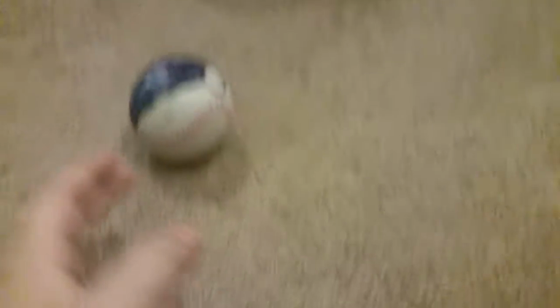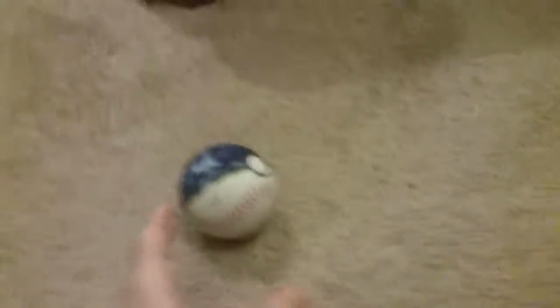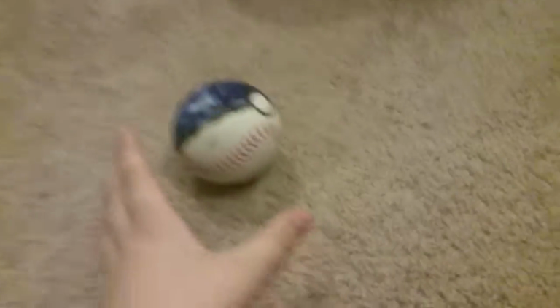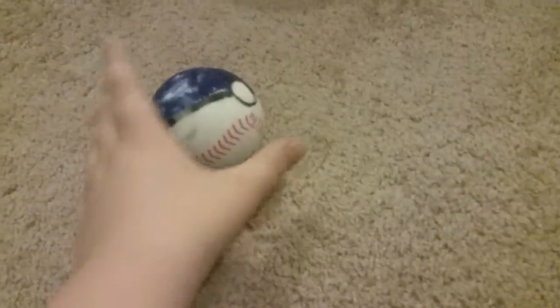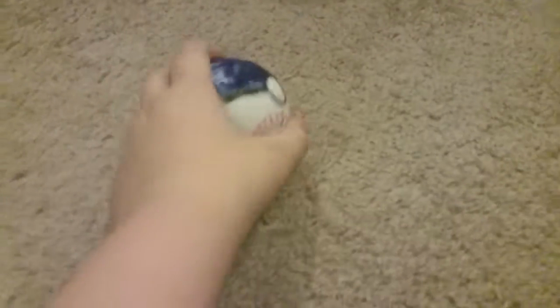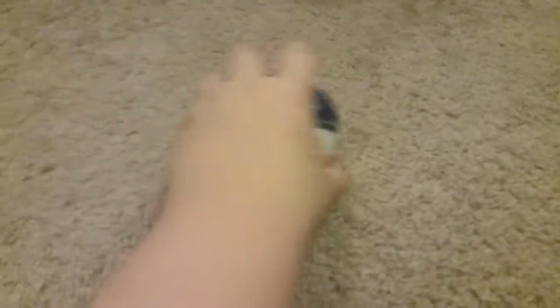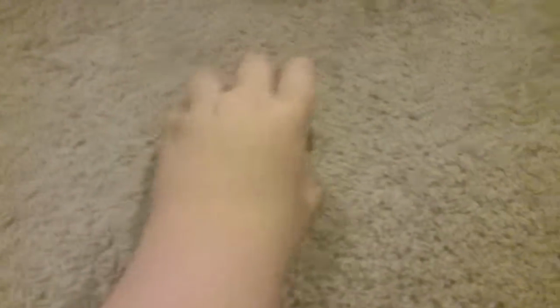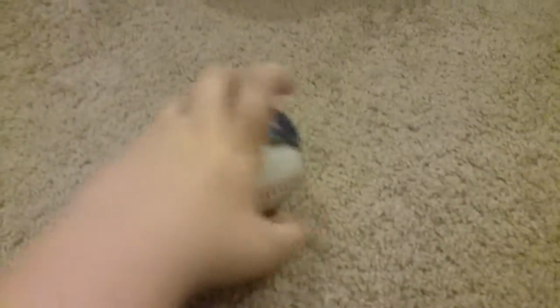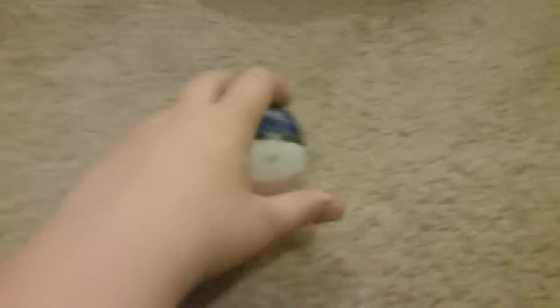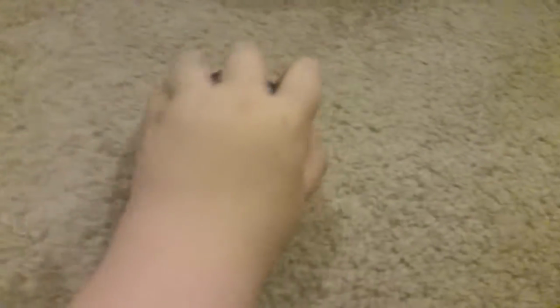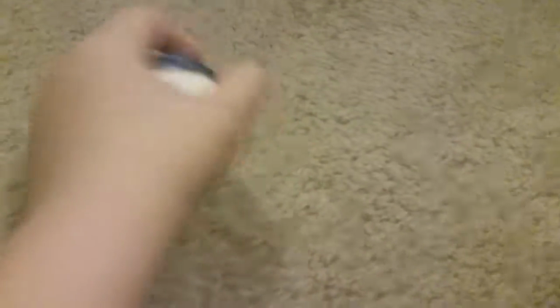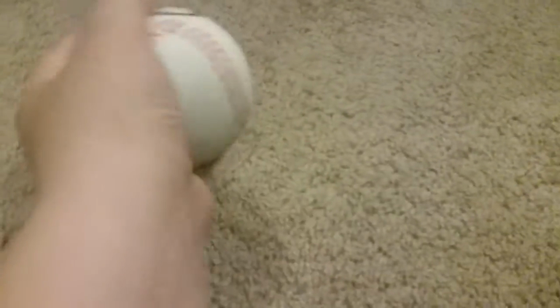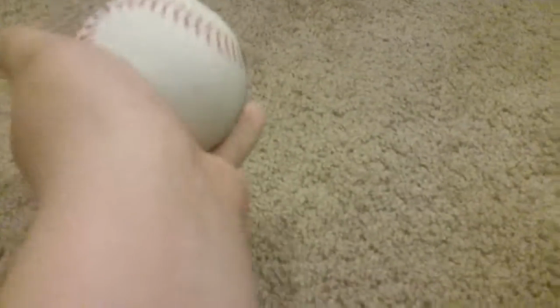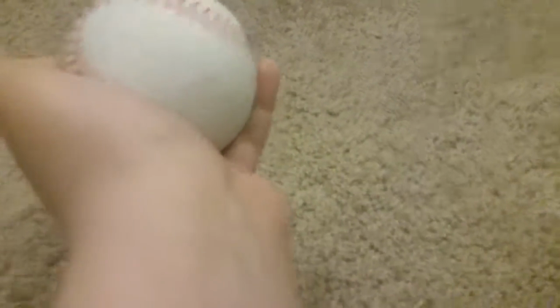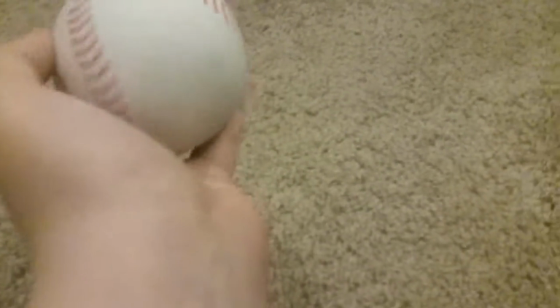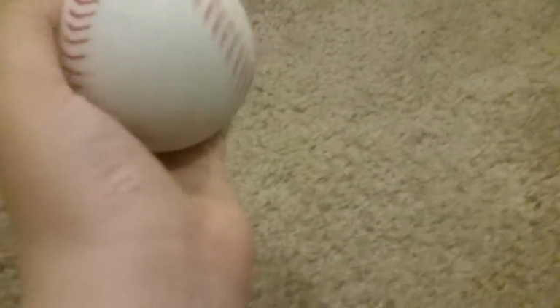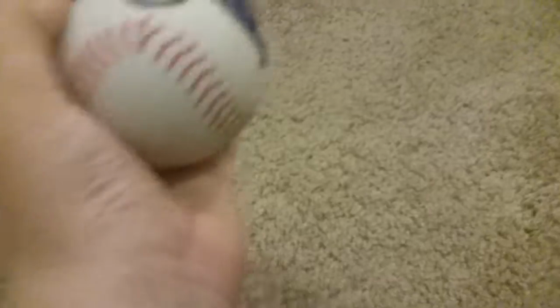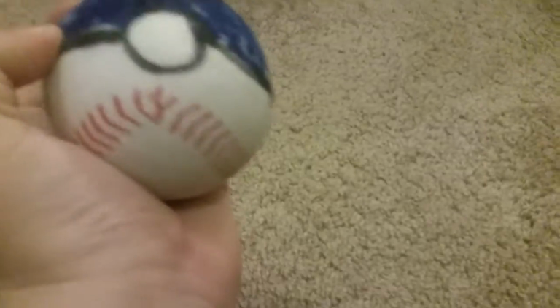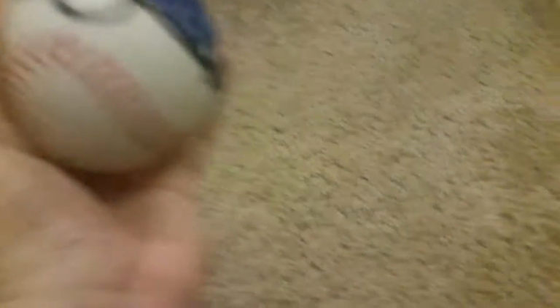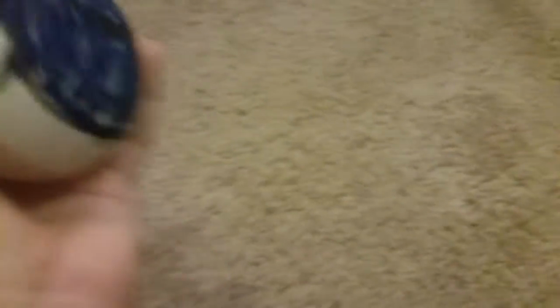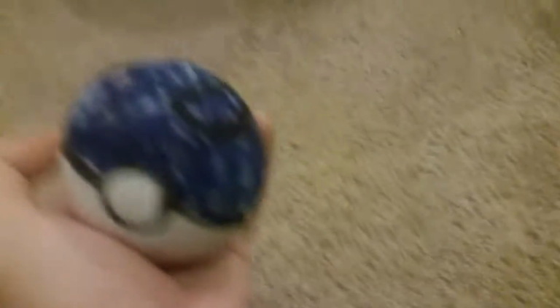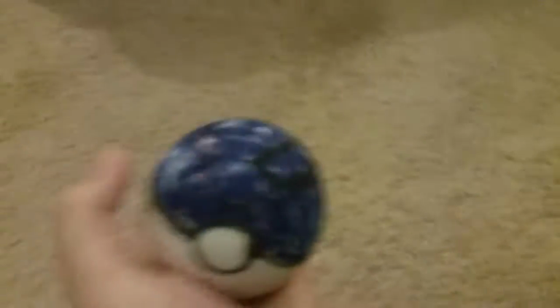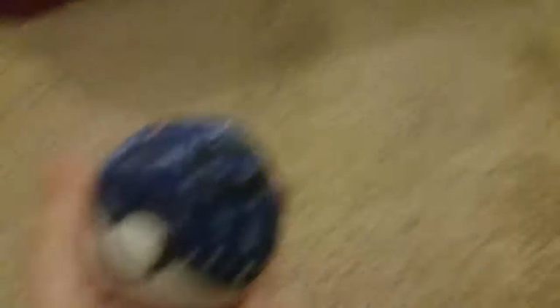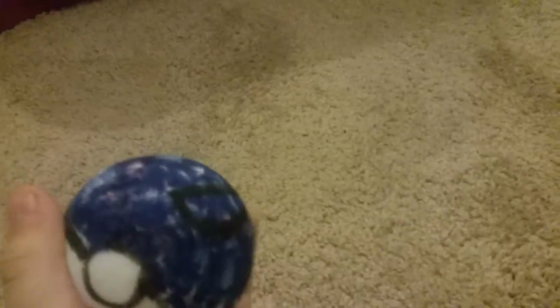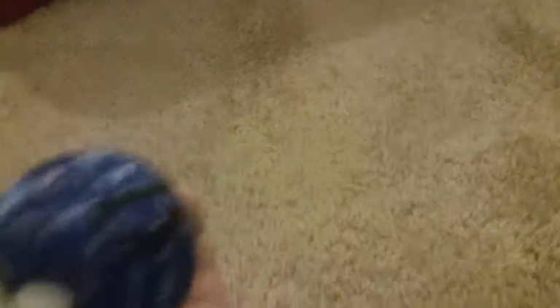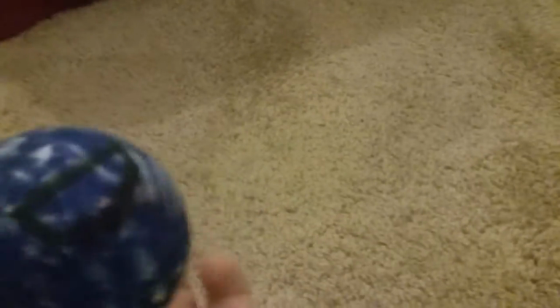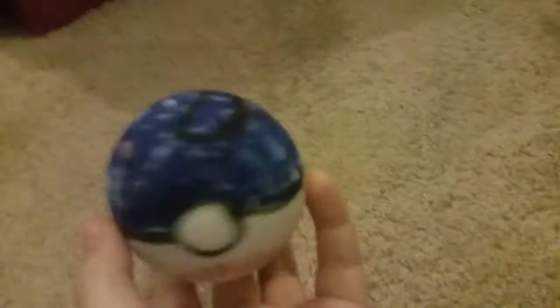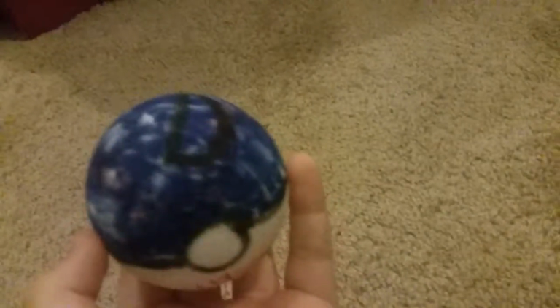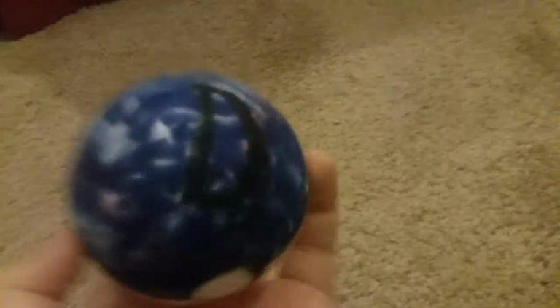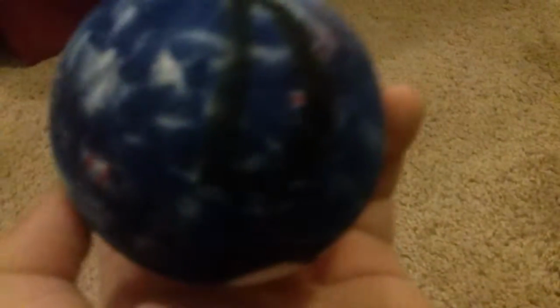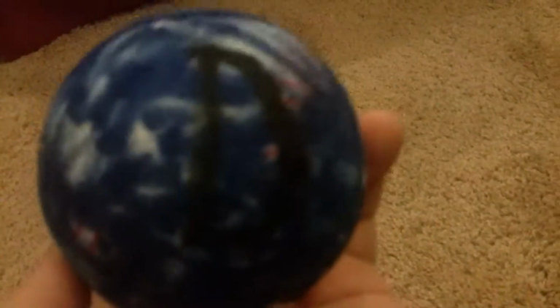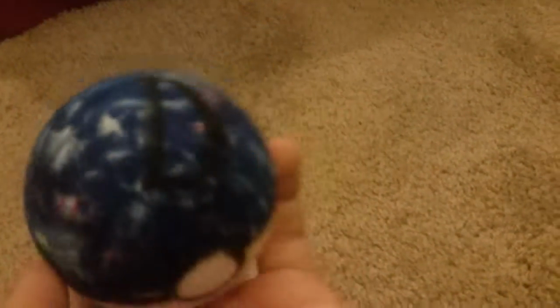Hi guys, I'm here and see this little ball. I made it into like a Pokeball, but to catch Digimon.